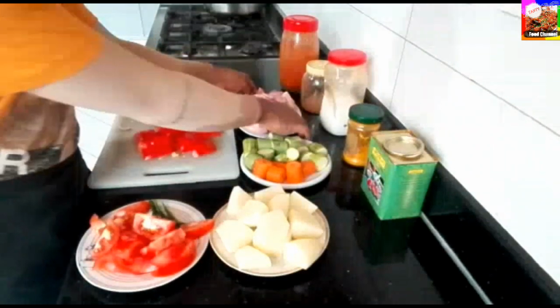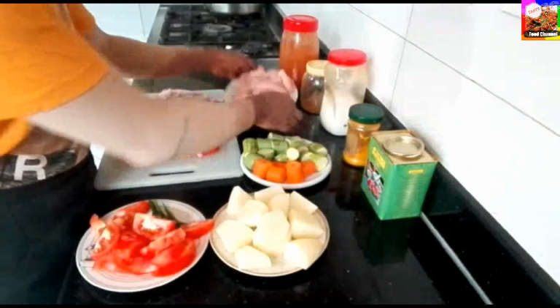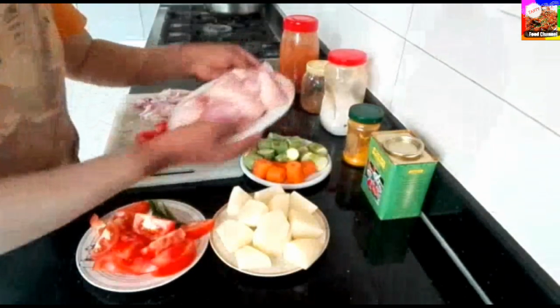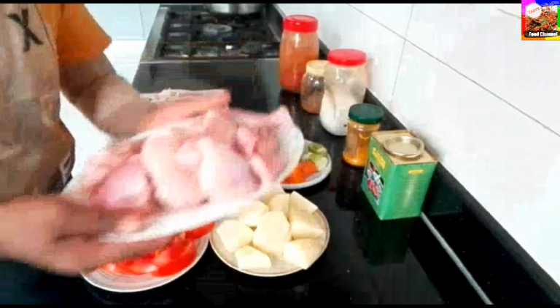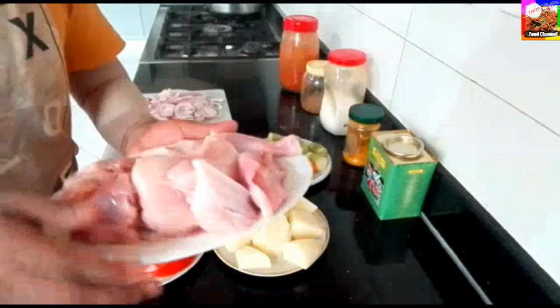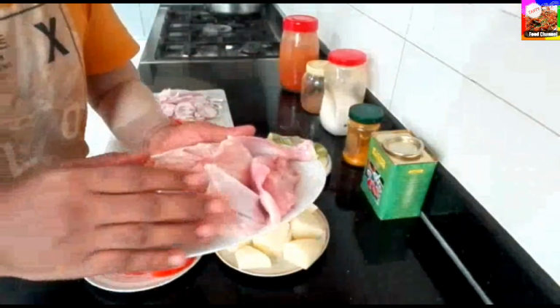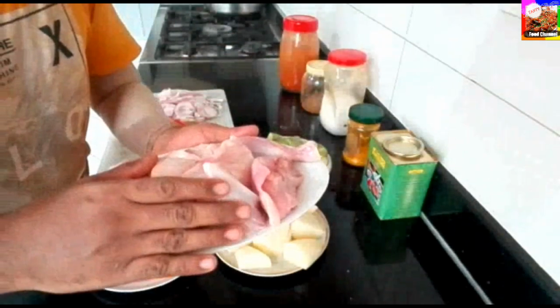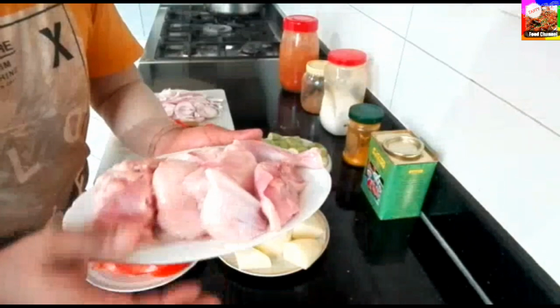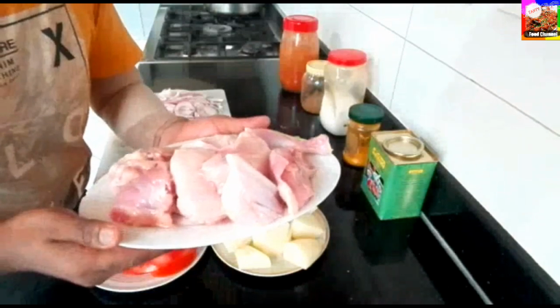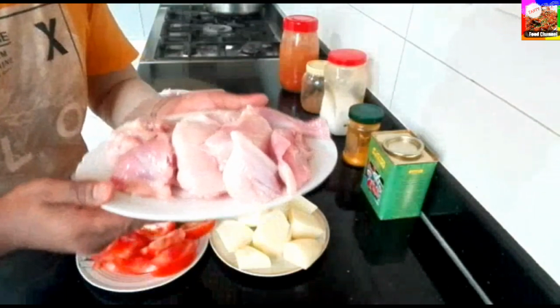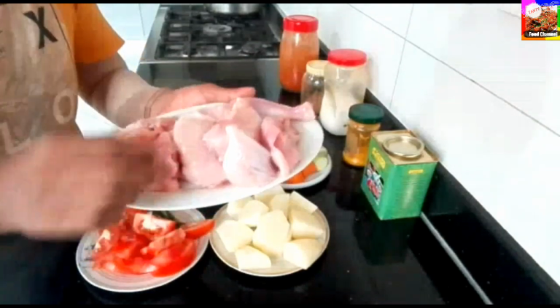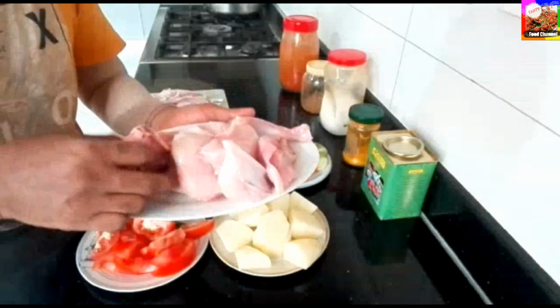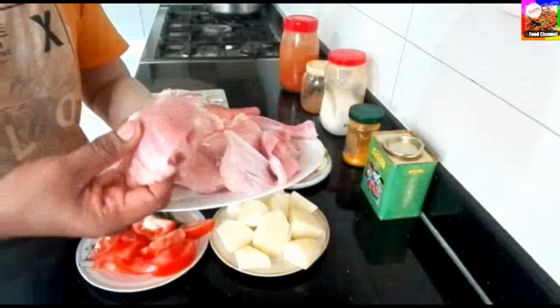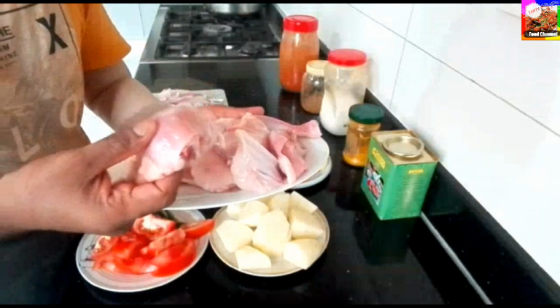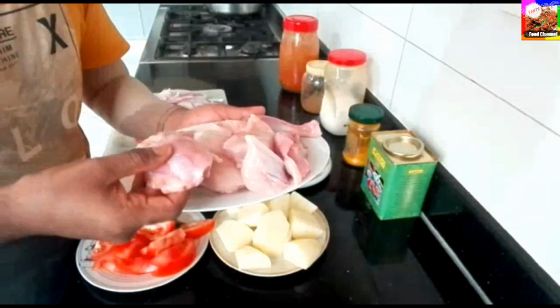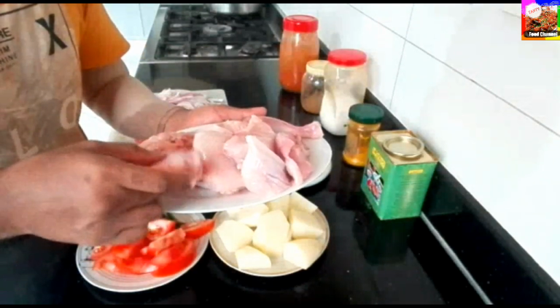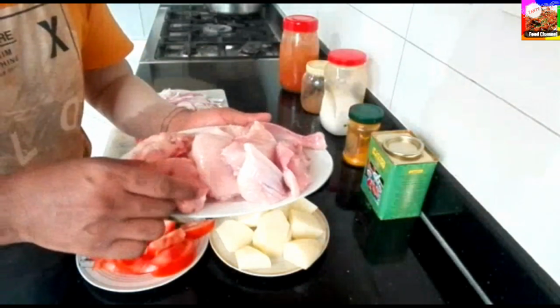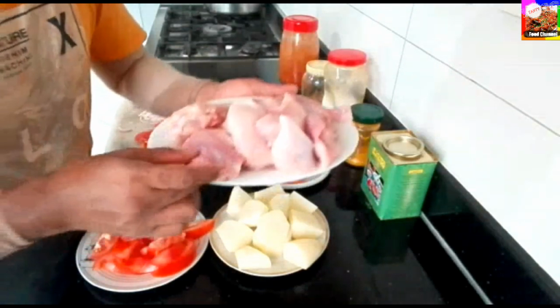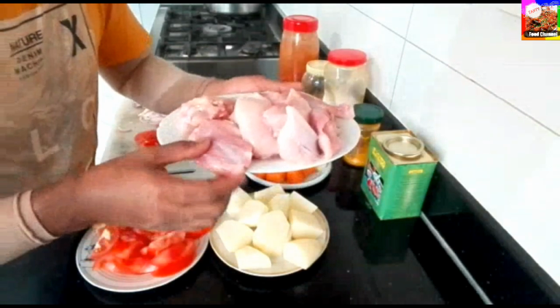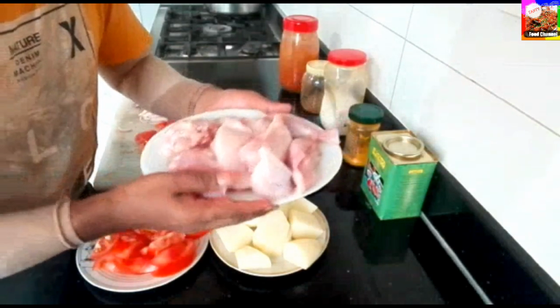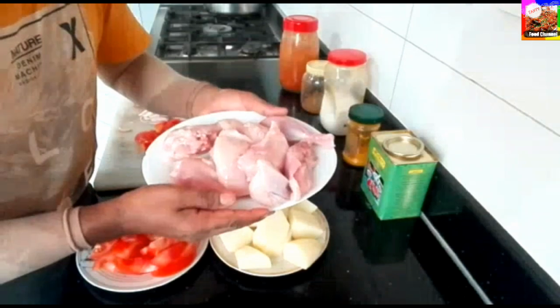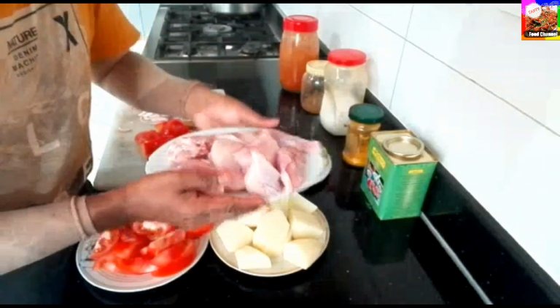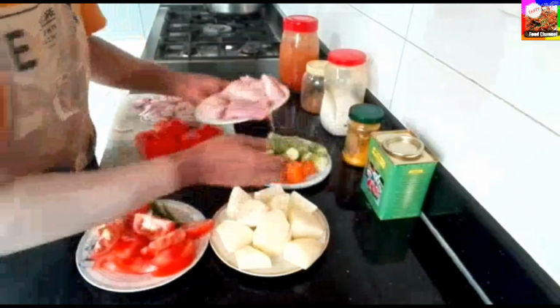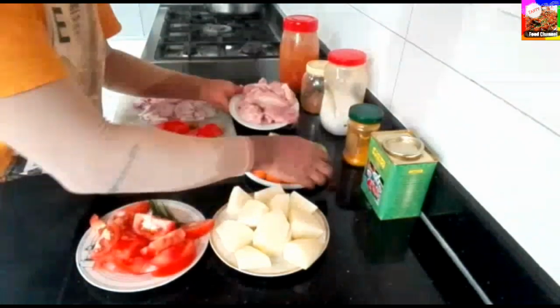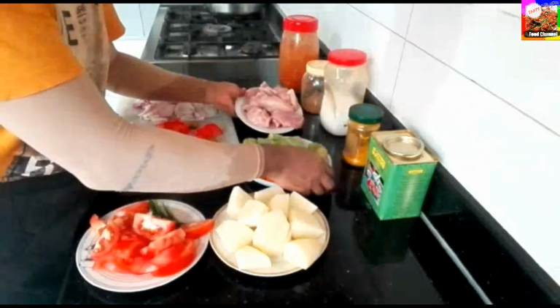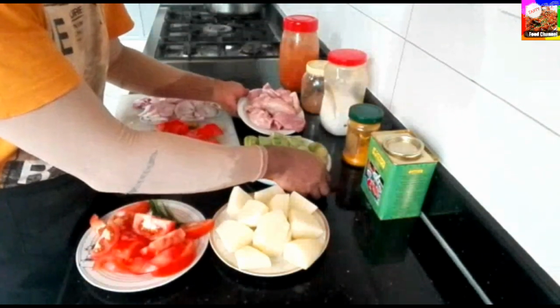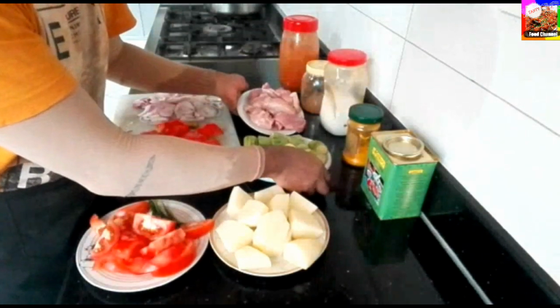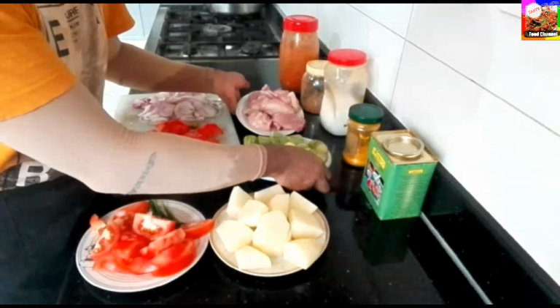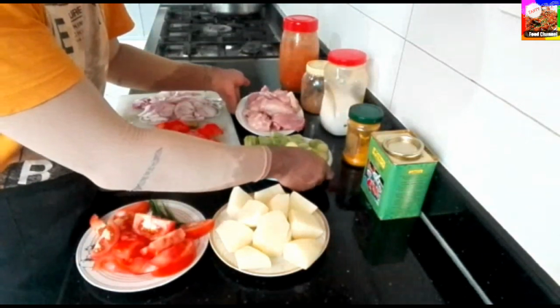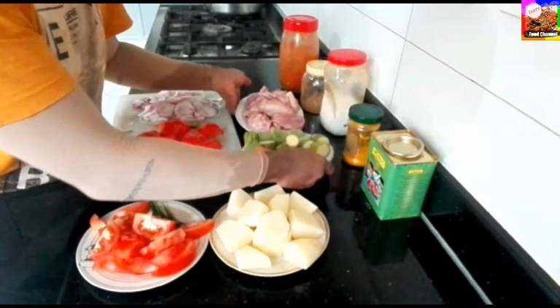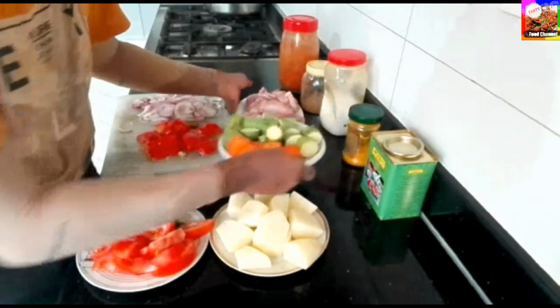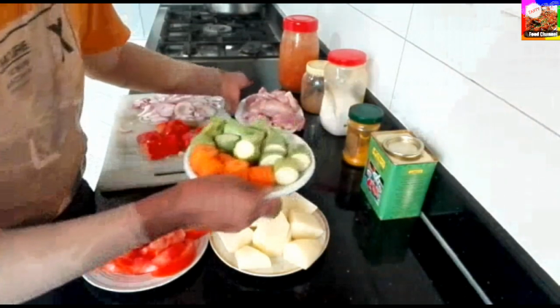And then you'll cut chicken. You'll cut chicken and put the chicken. I will cut a piece. You'll see what vegetables are like.